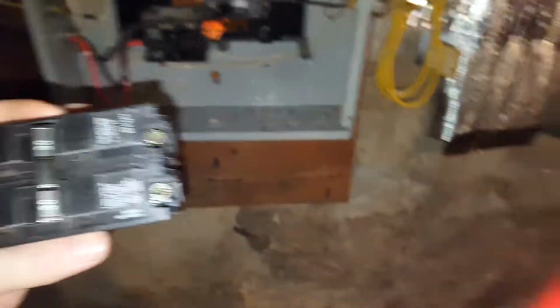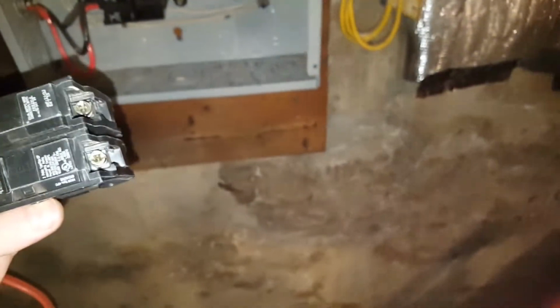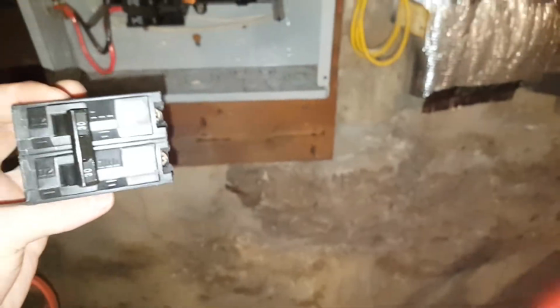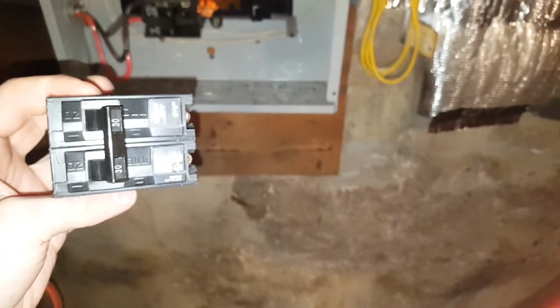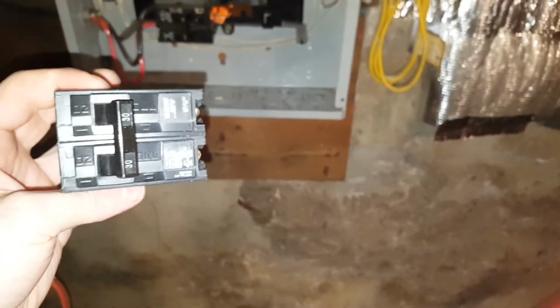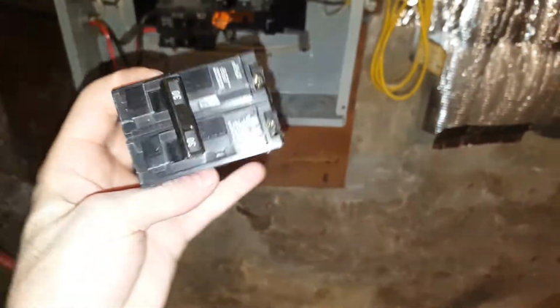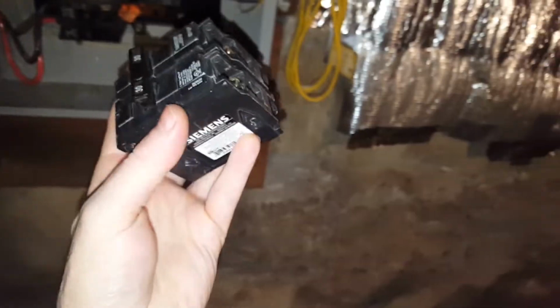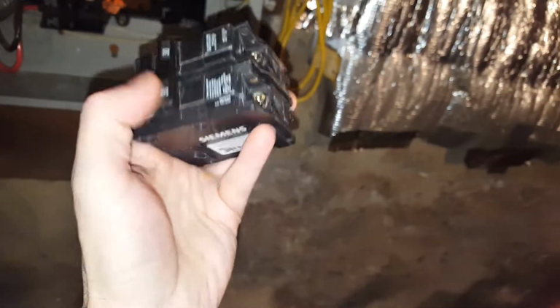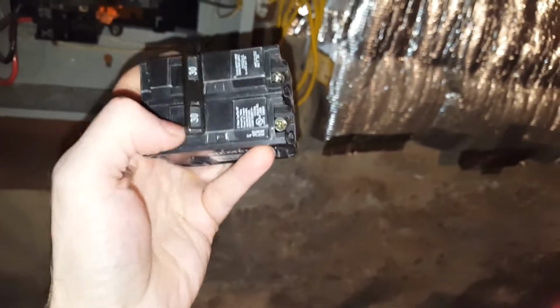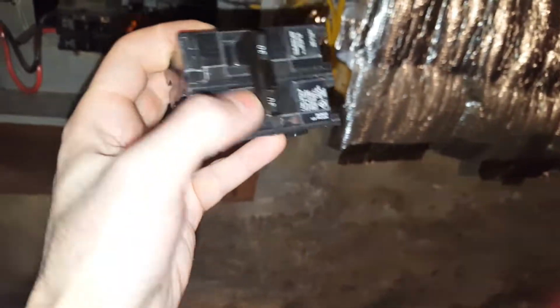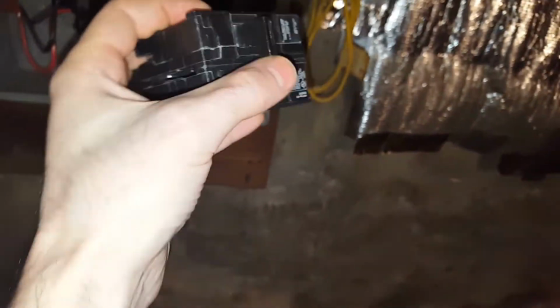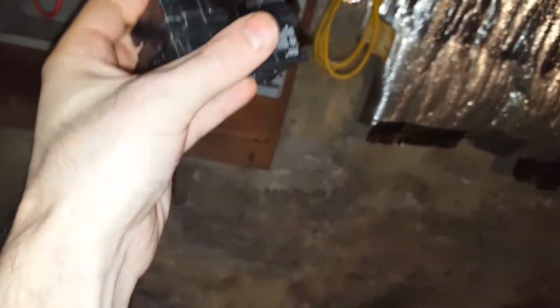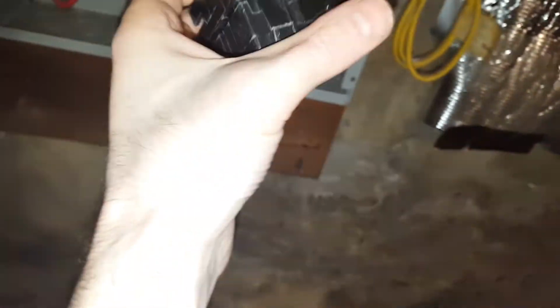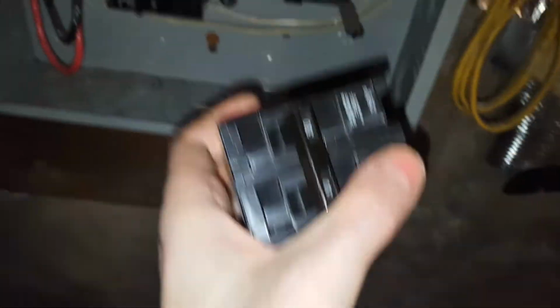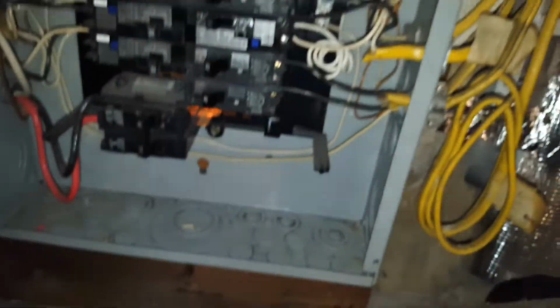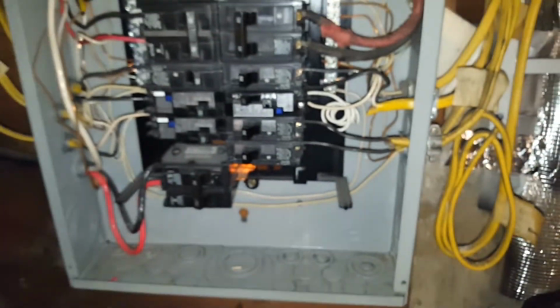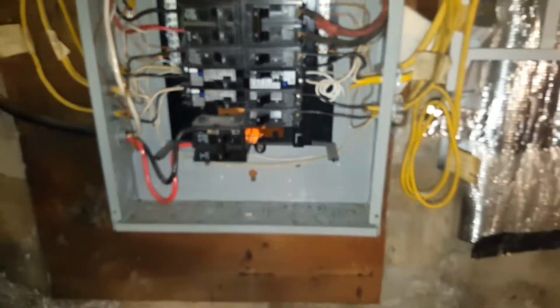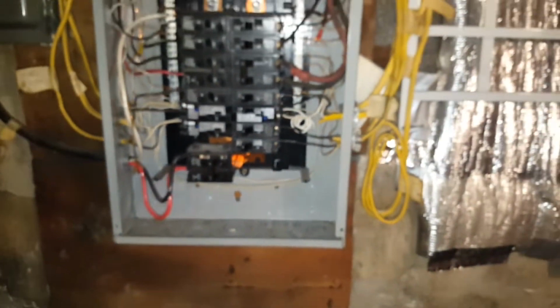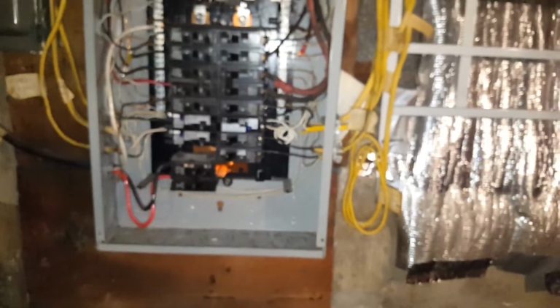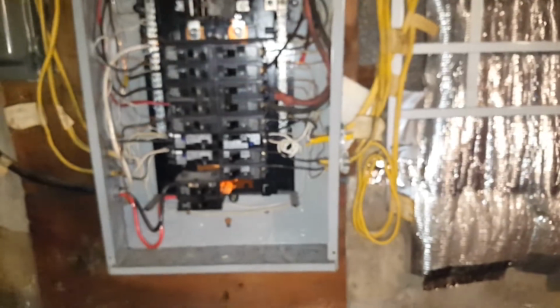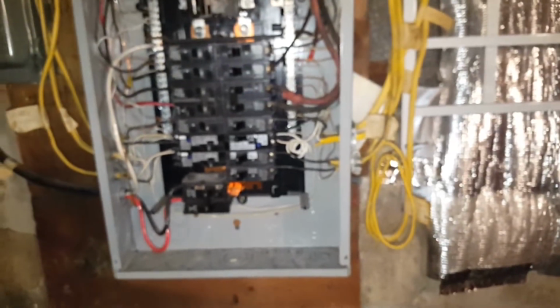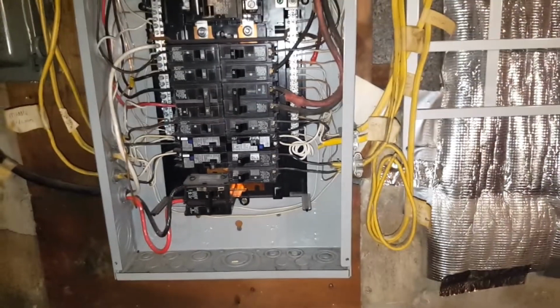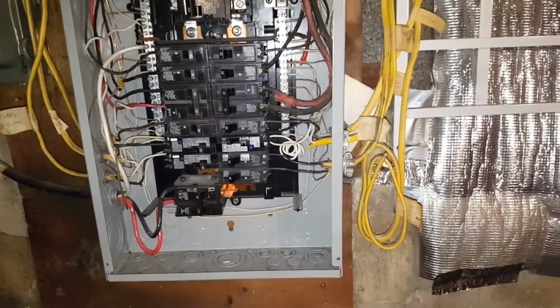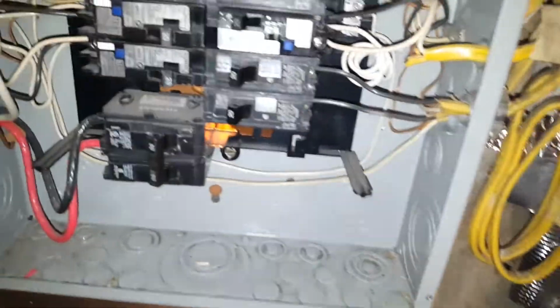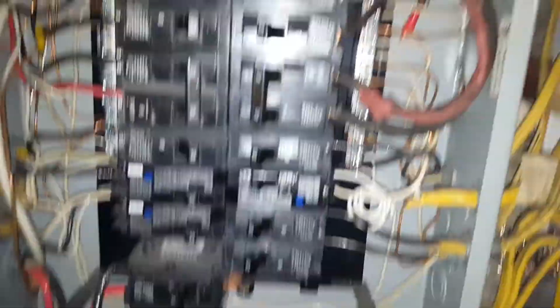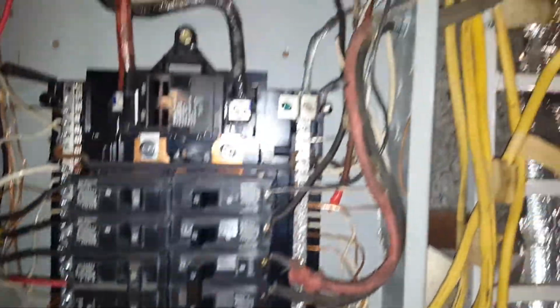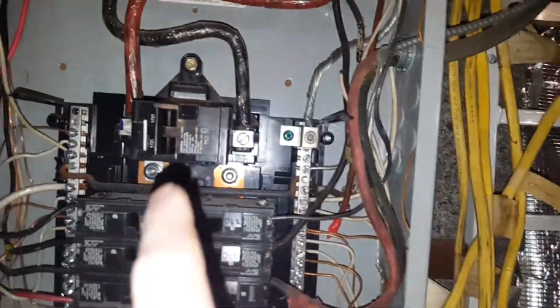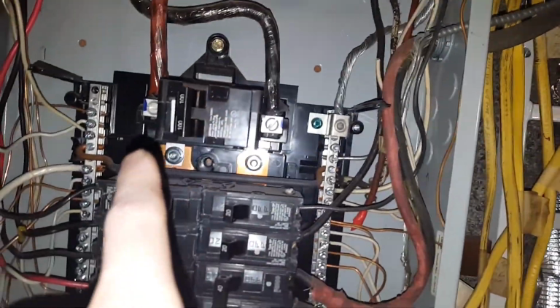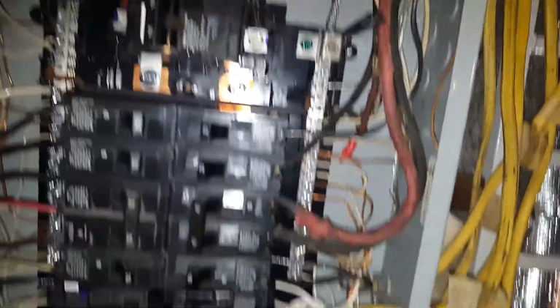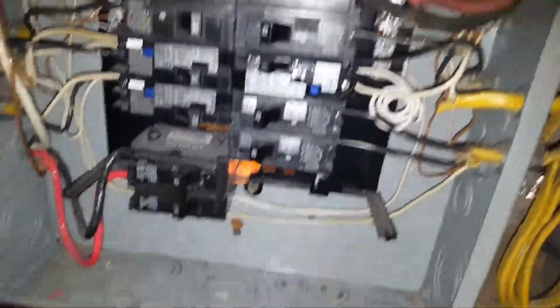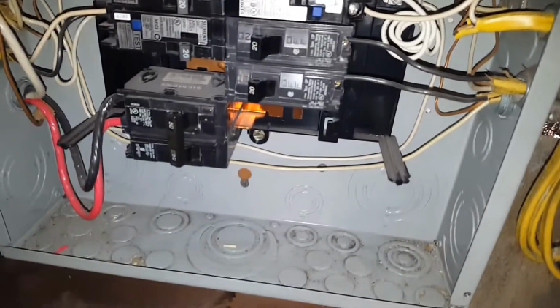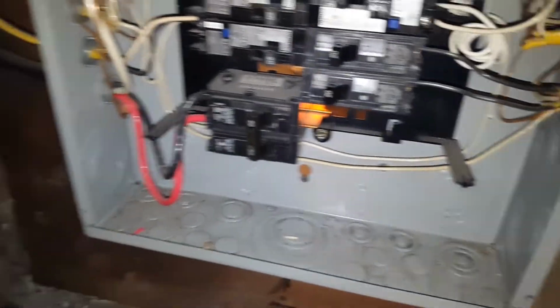I'm going to install this 30 amp double pole breaker into my service panel, slash breaker box. I'm going to be cutting off the main power just to be extra safe.